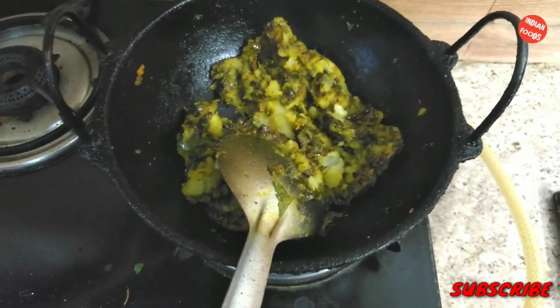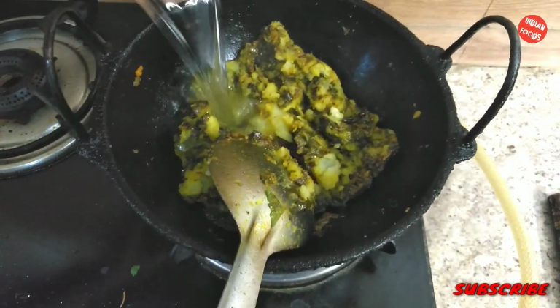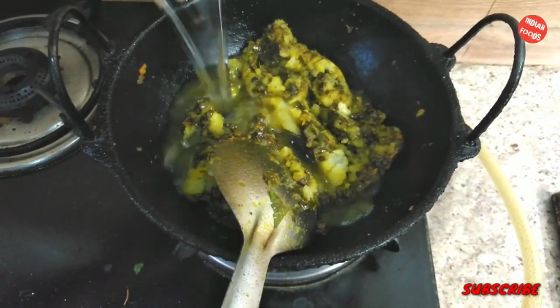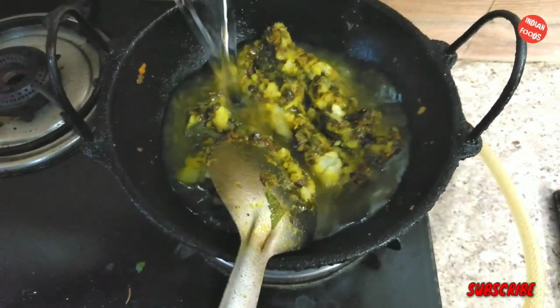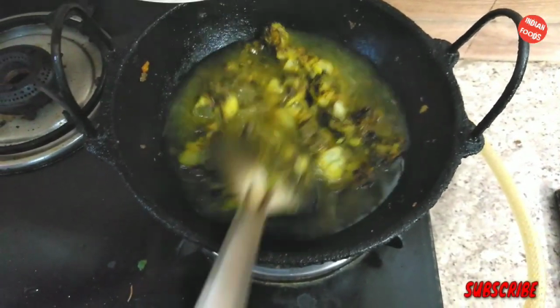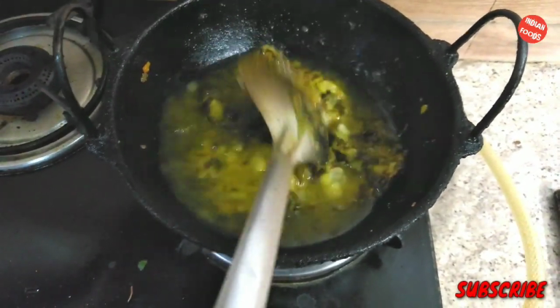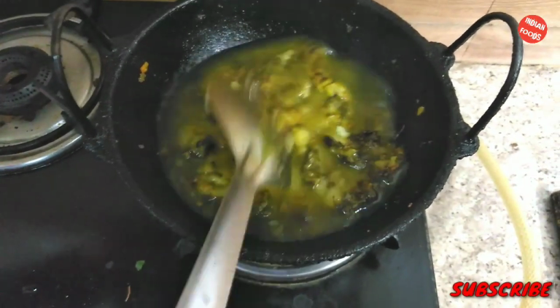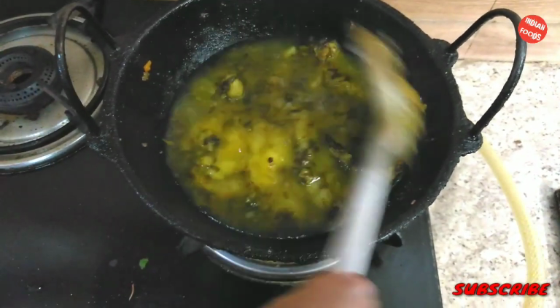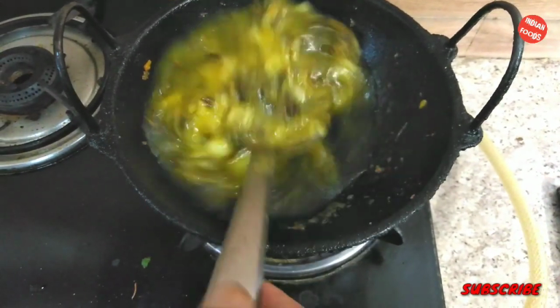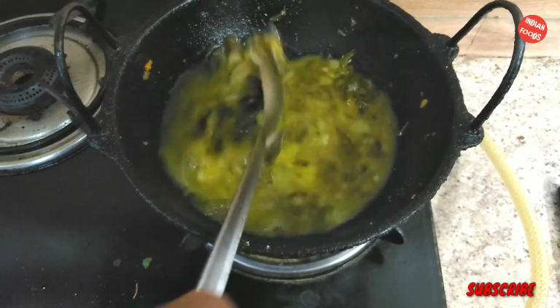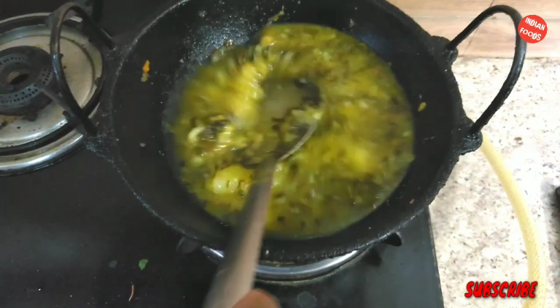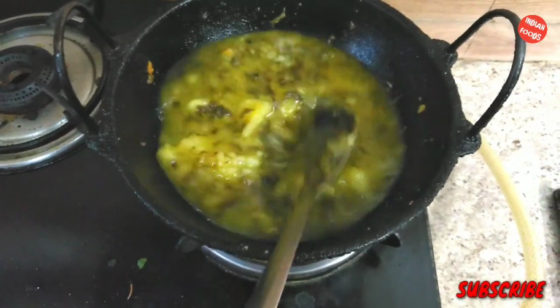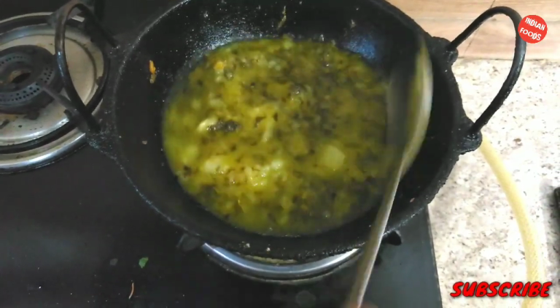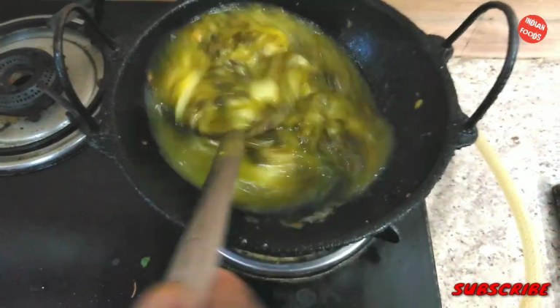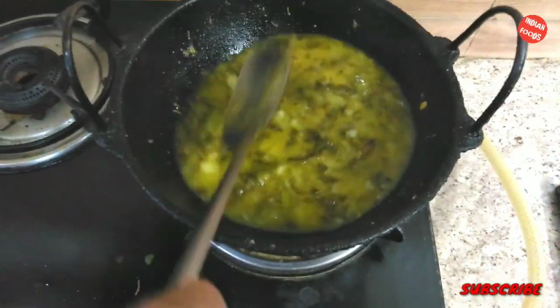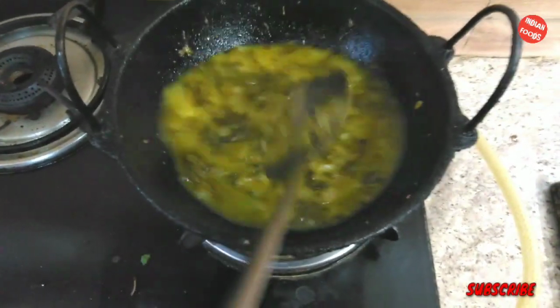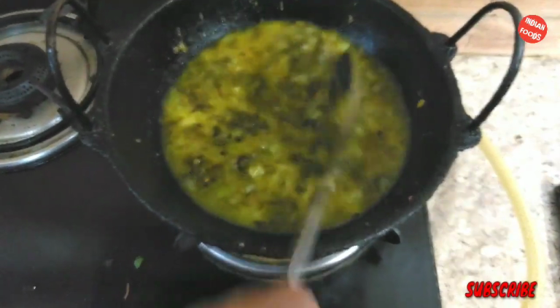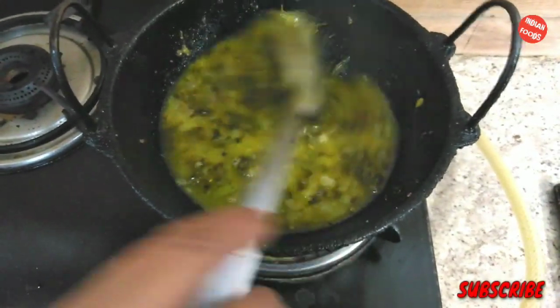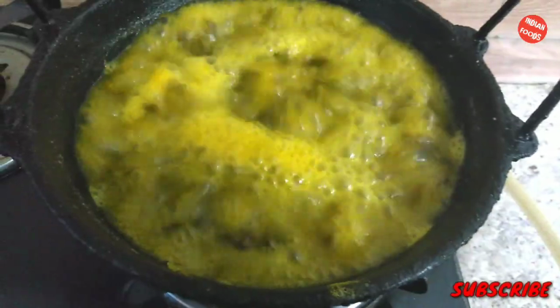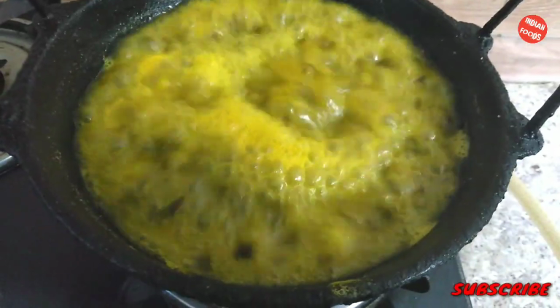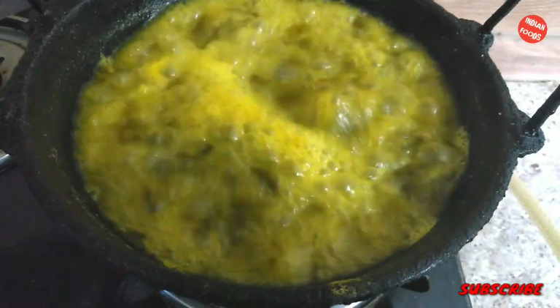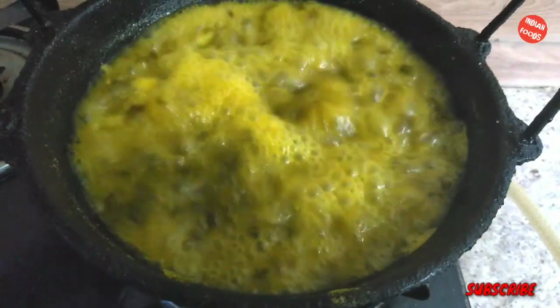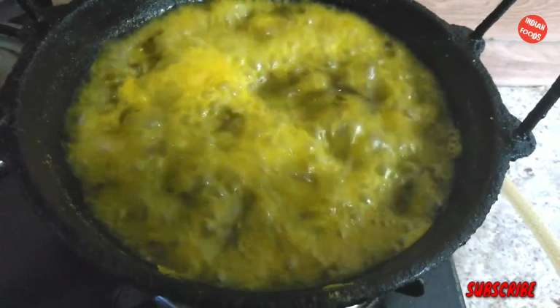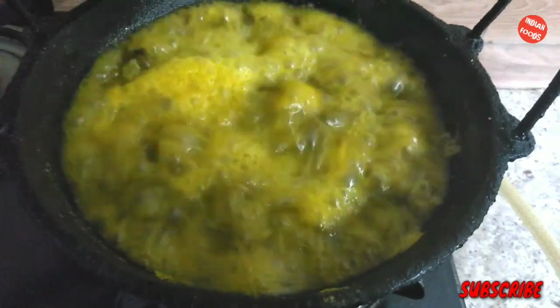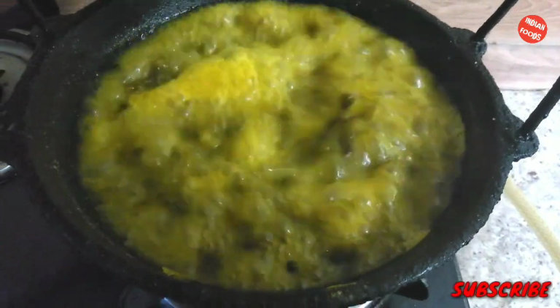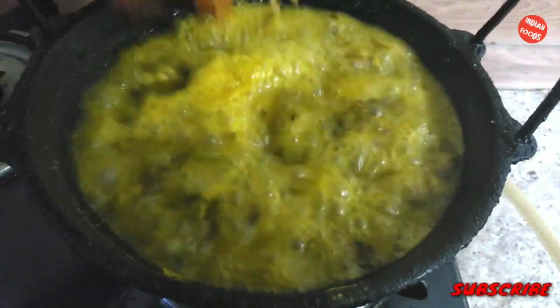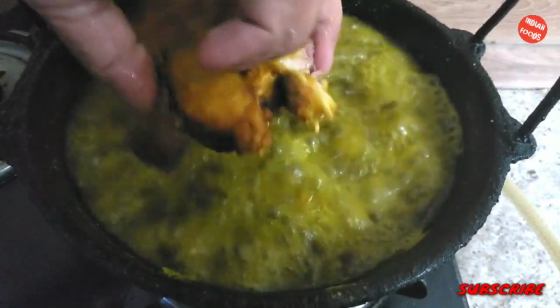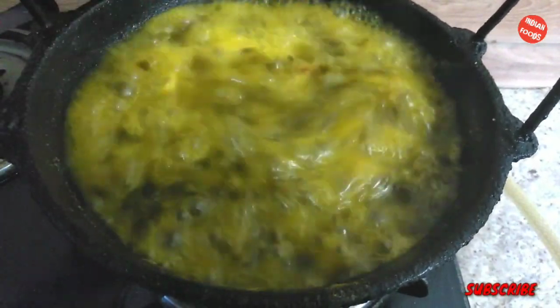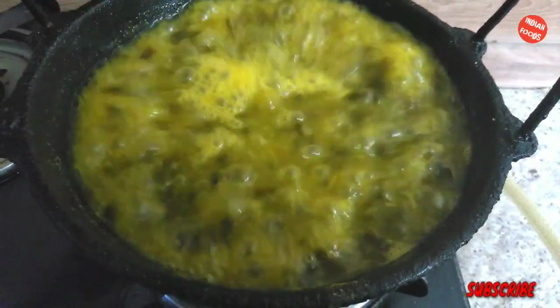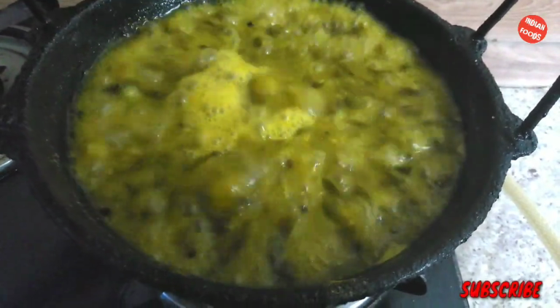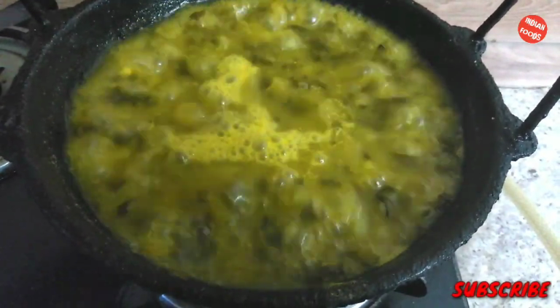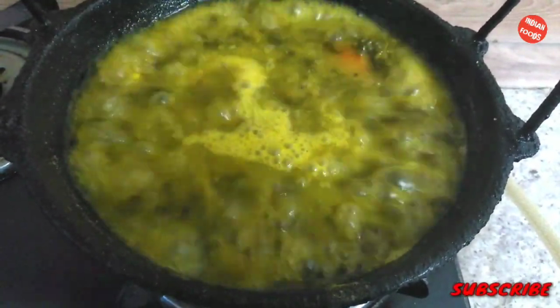Now I will be adding the hot water so that it gets boiled quickly. You can see that it is bubbling, and we are ready to add the half fried fishes here.